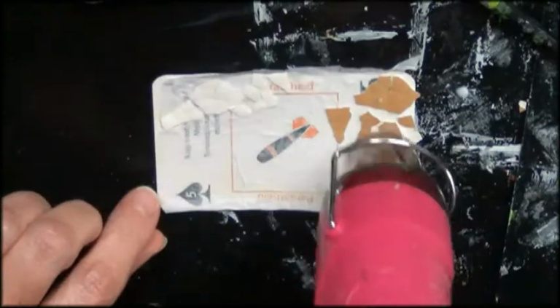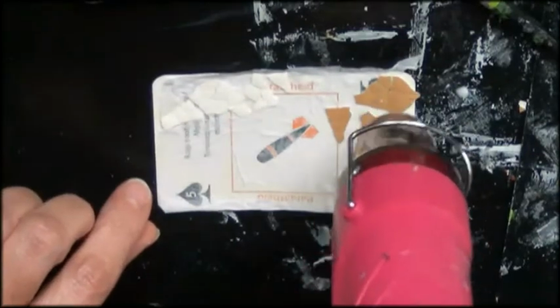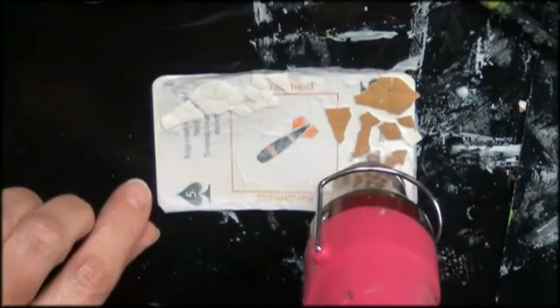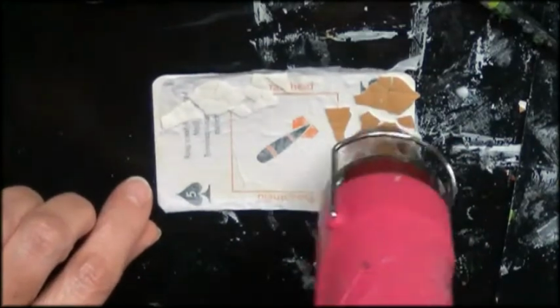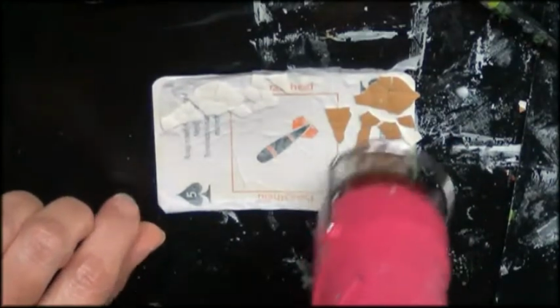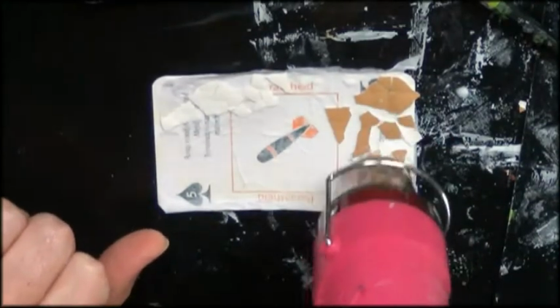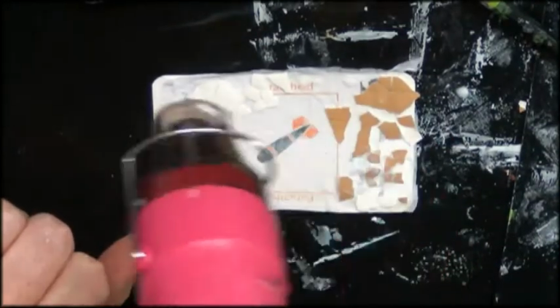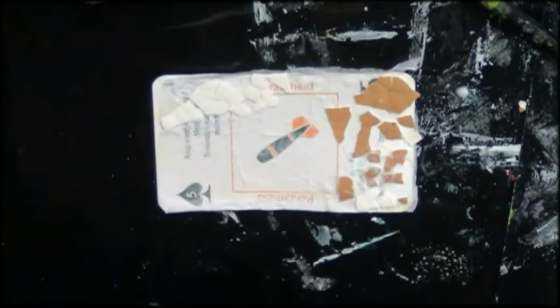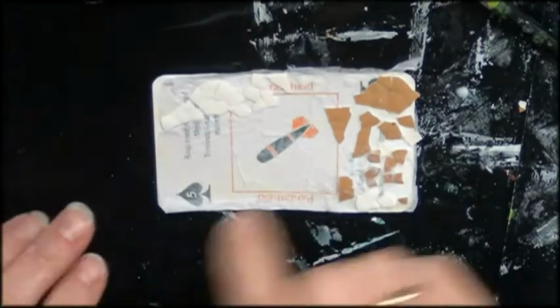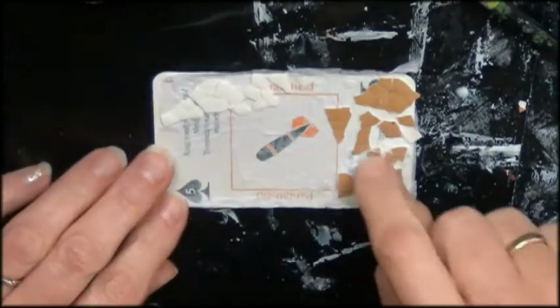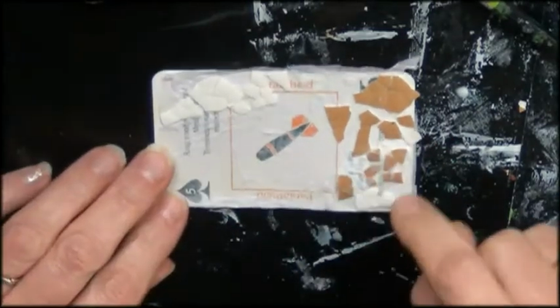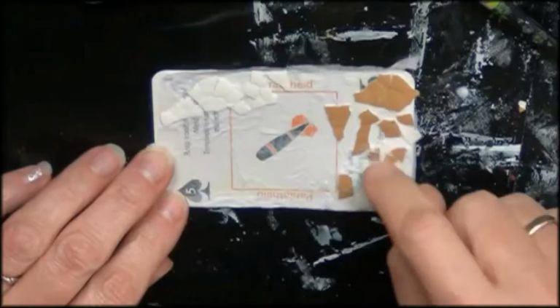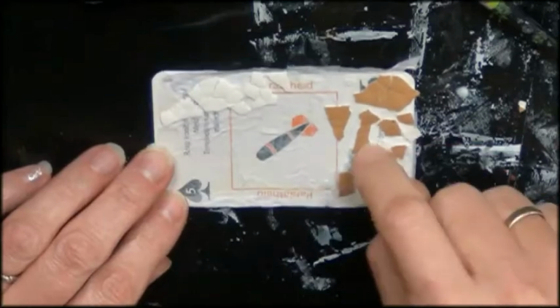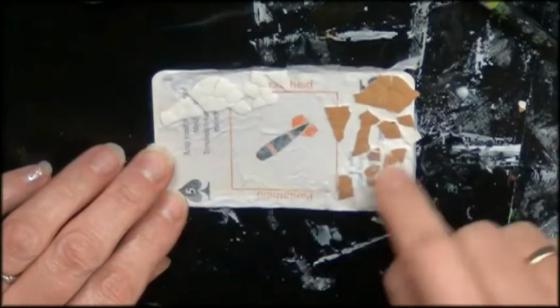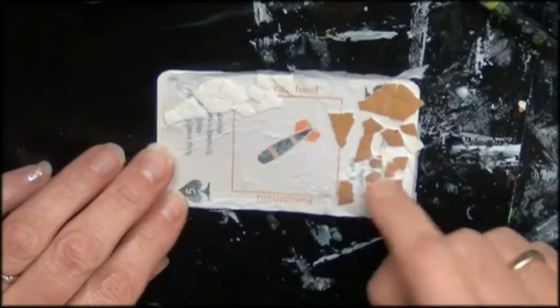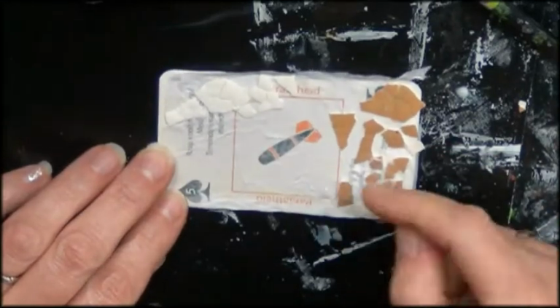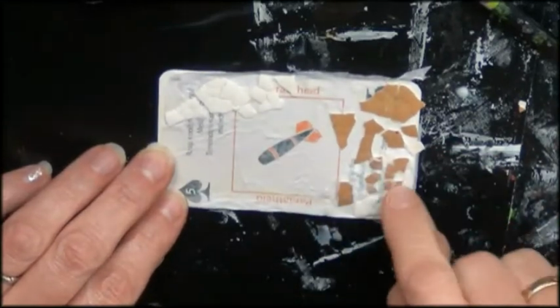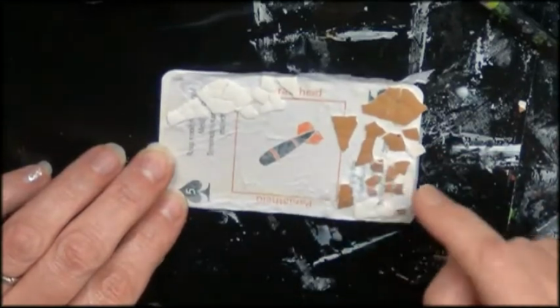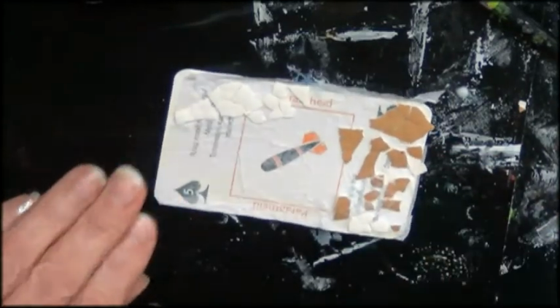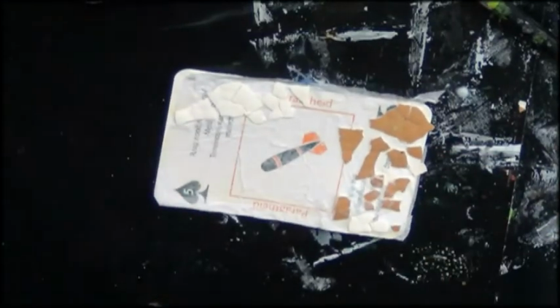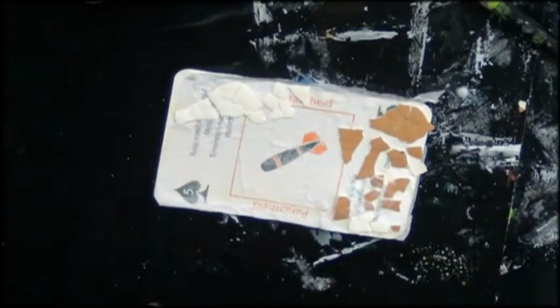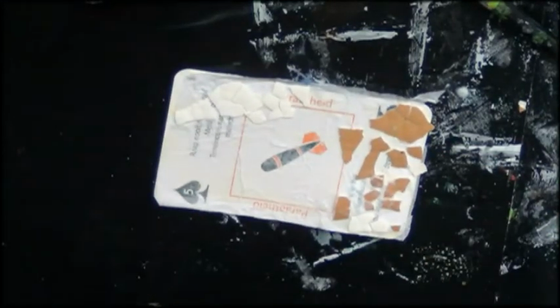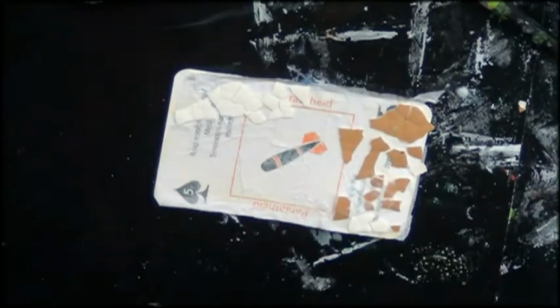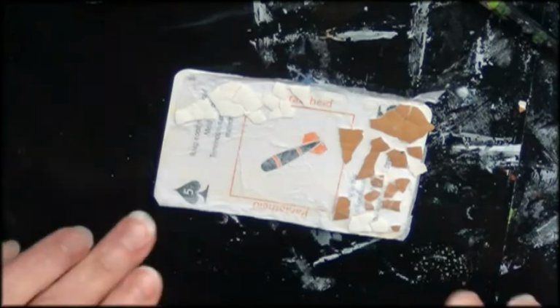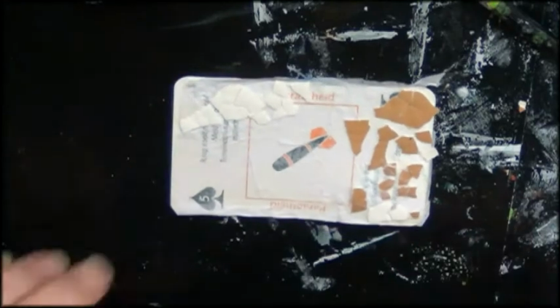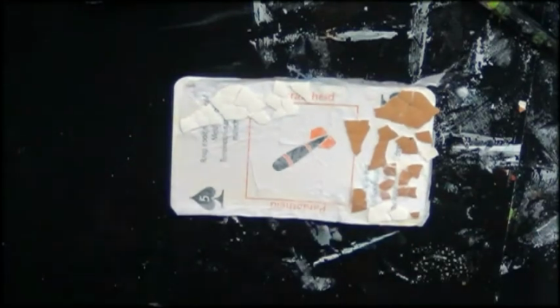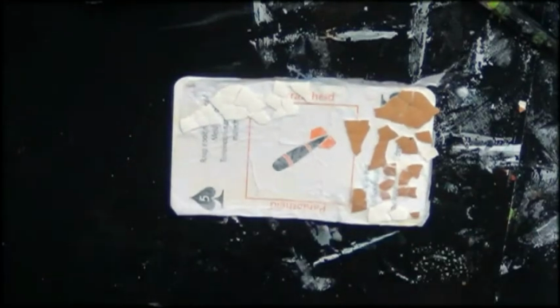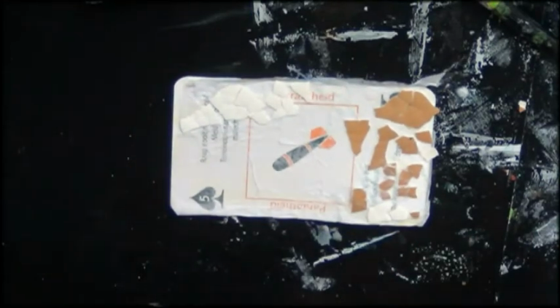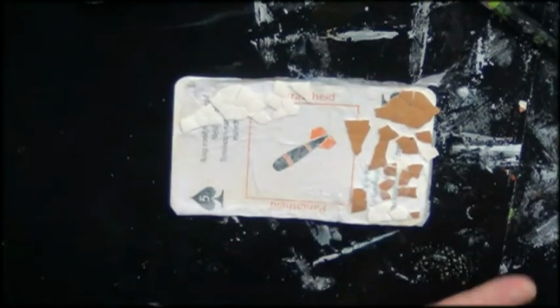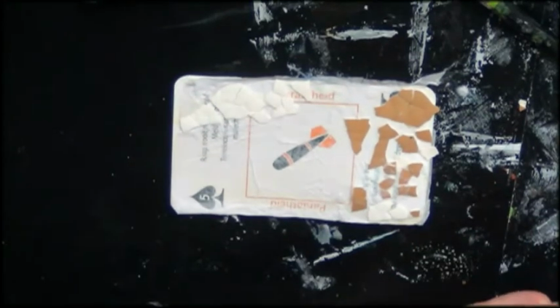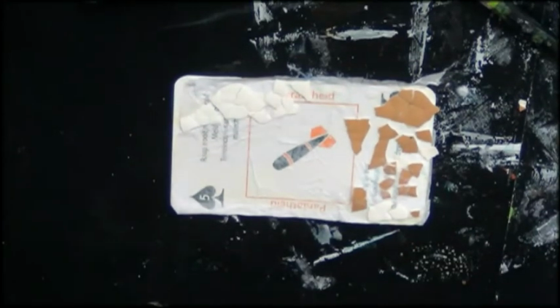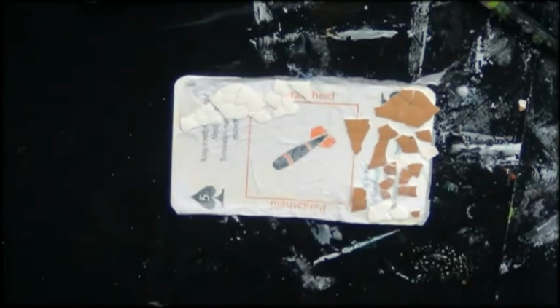So that was the first step, and then I added my eggshells because I wanted even more texture. So I added my glue and my pieces of eggshell and I pushed on it so they broke.